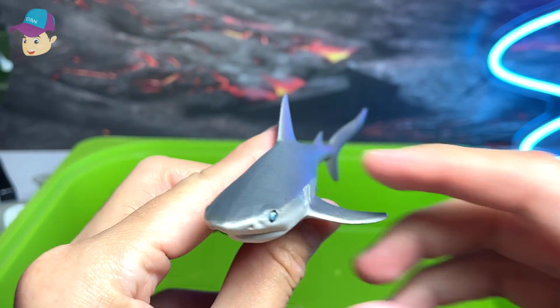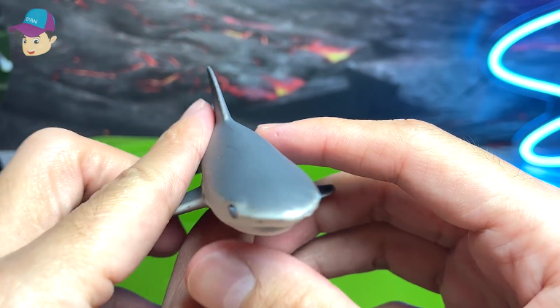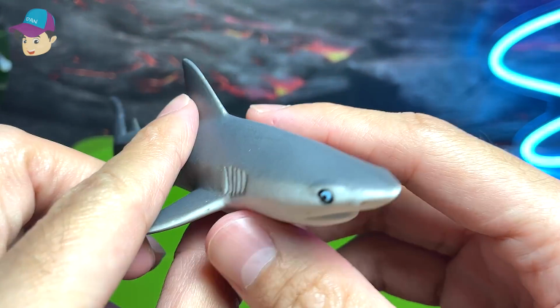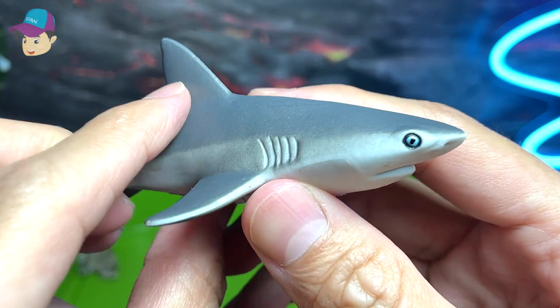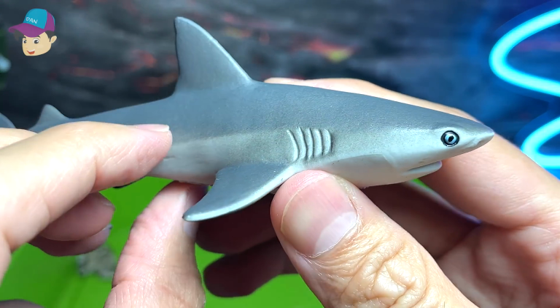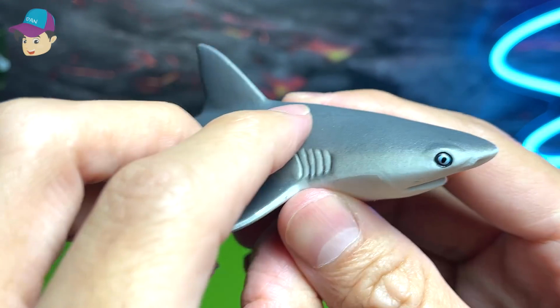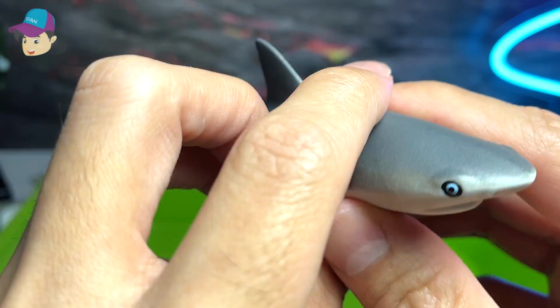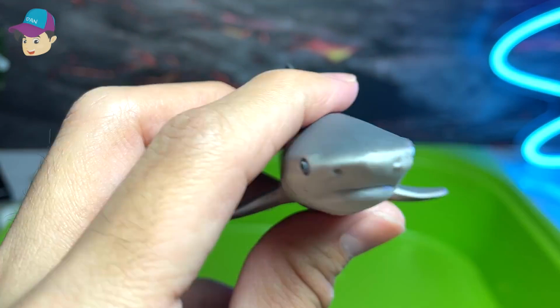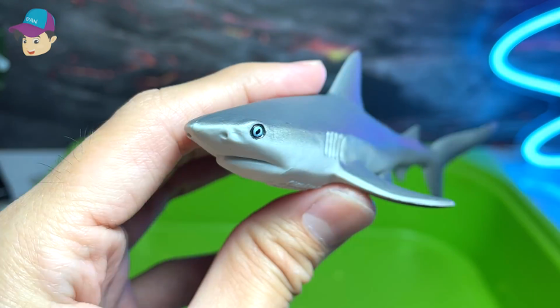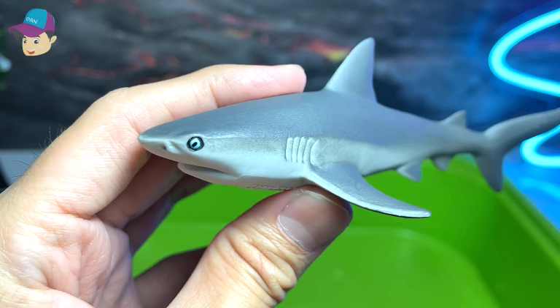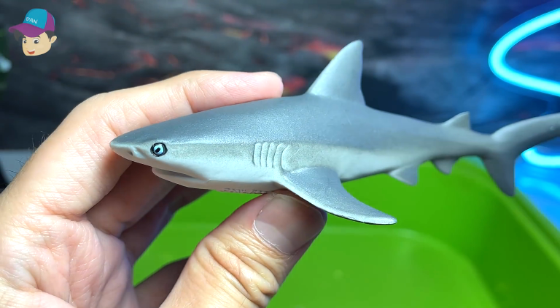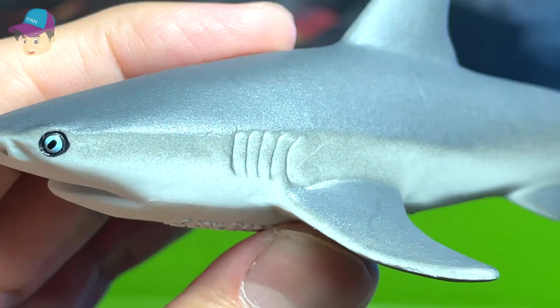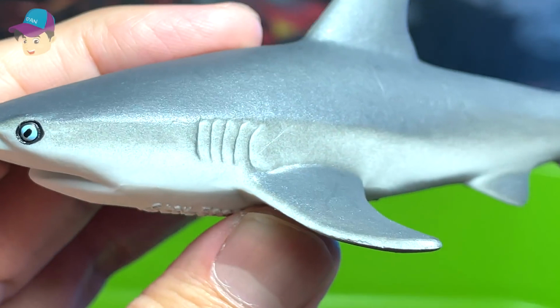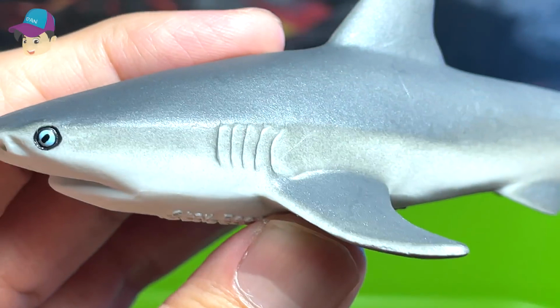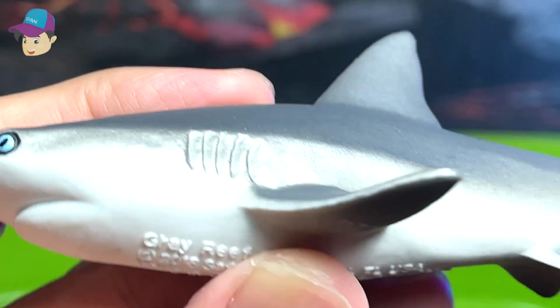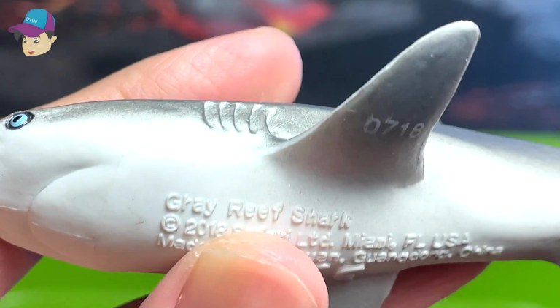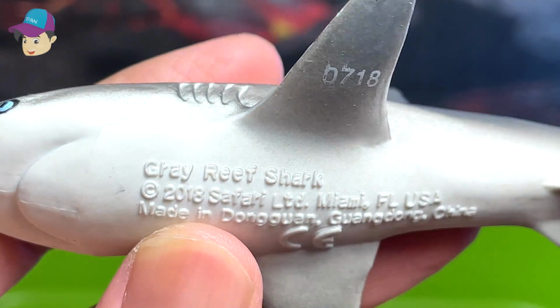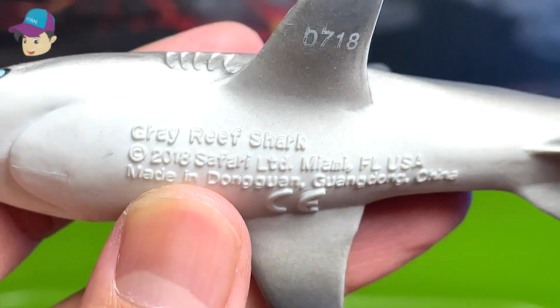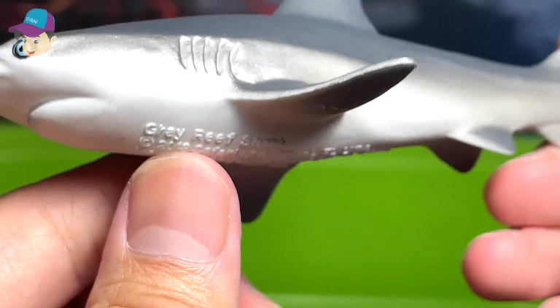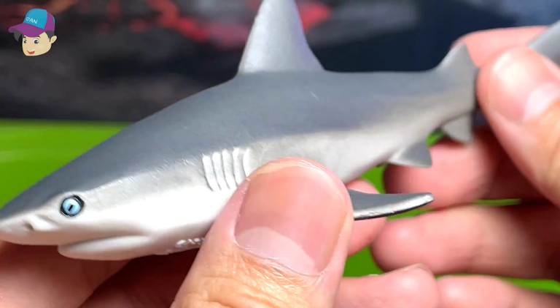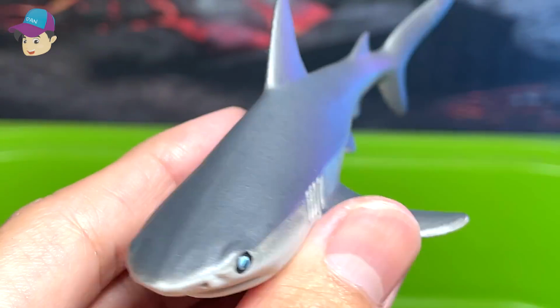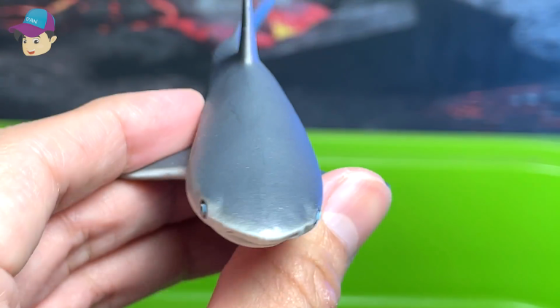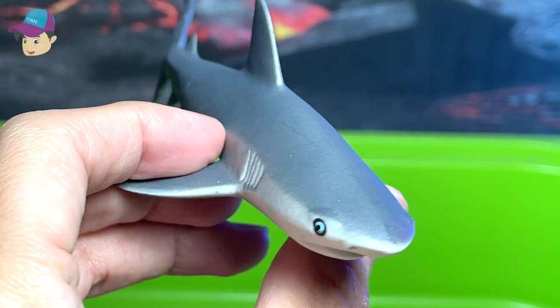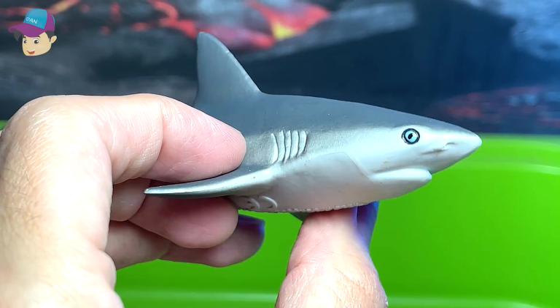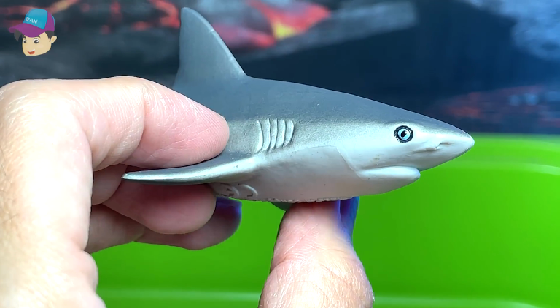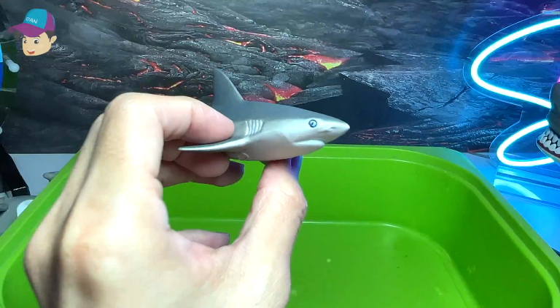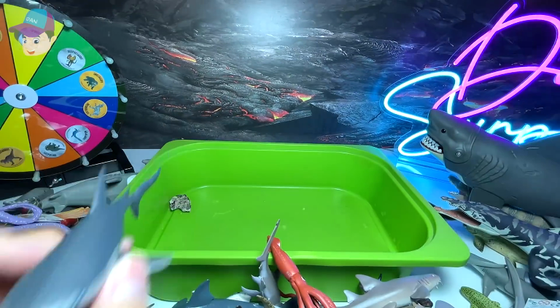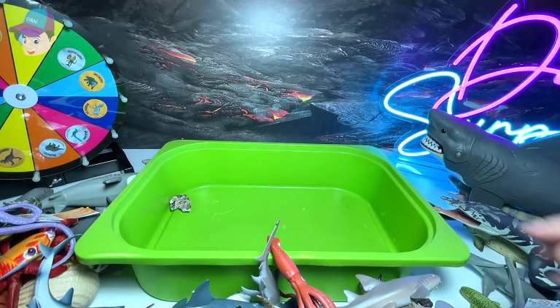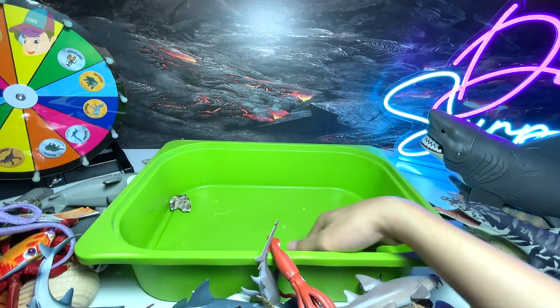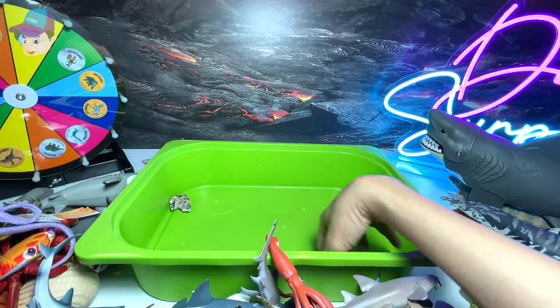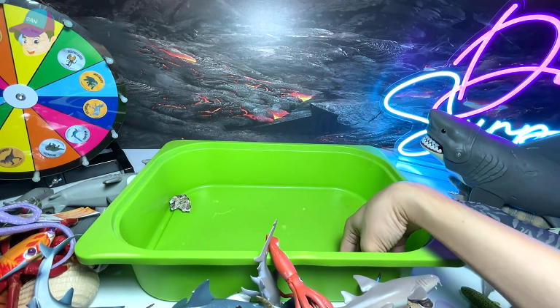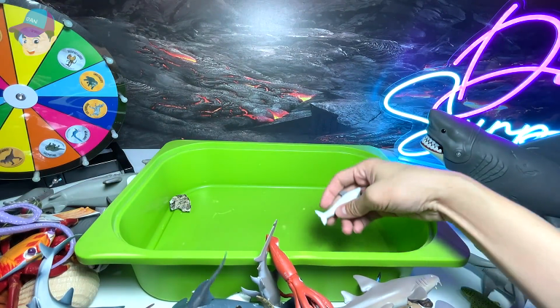And I think this is our last figure of the day — you can't really tell what type of shark this is, so I have to take a look at the name: gray reef shark. I just got this figure very recently.